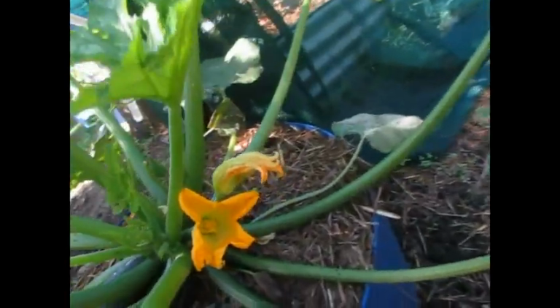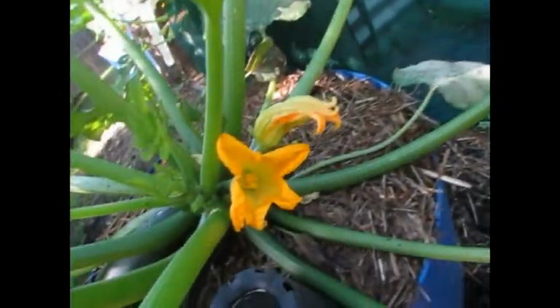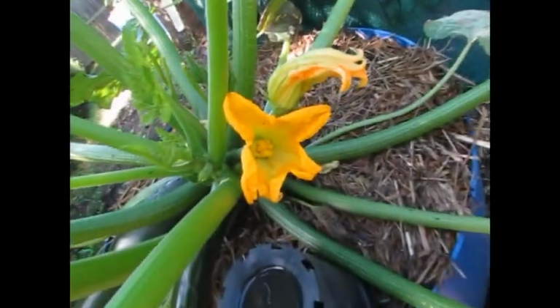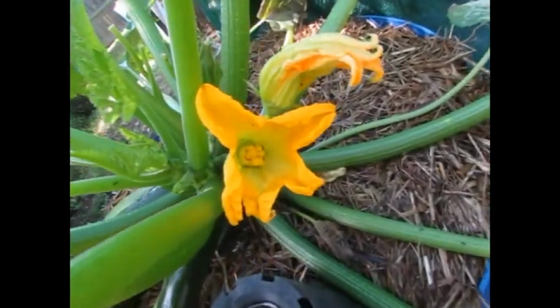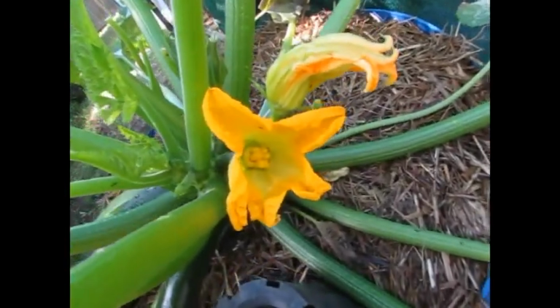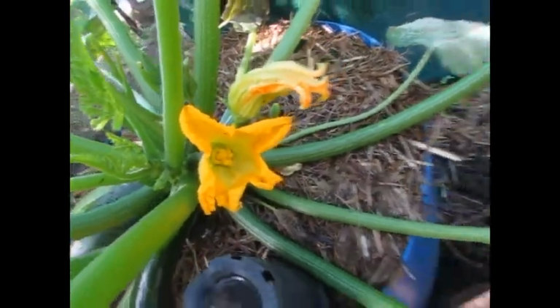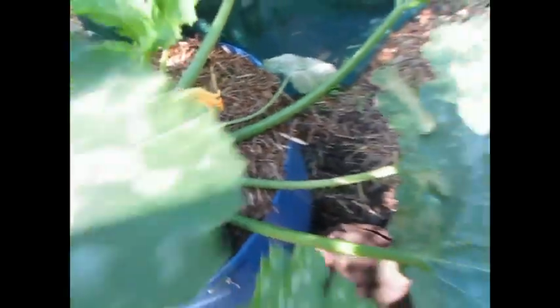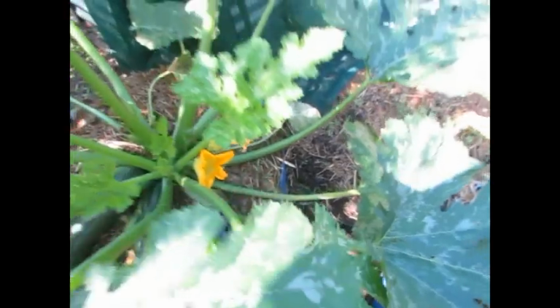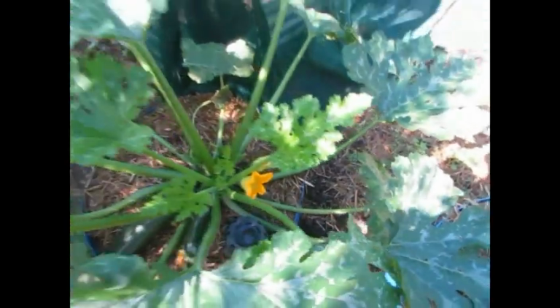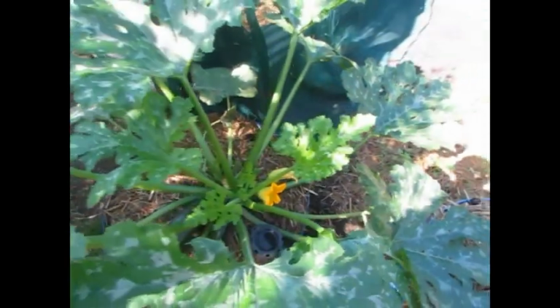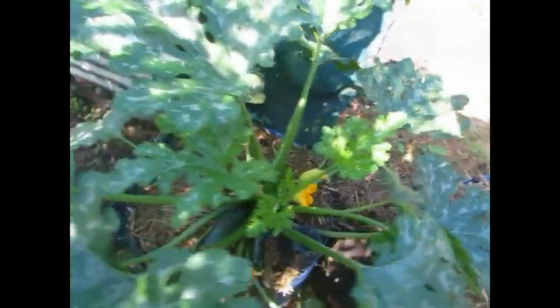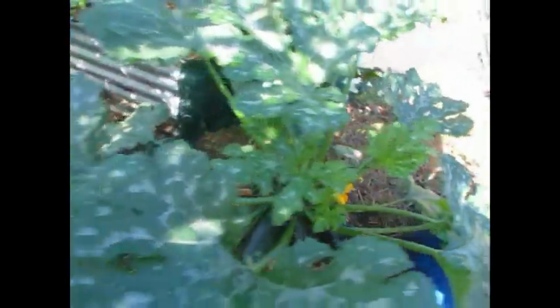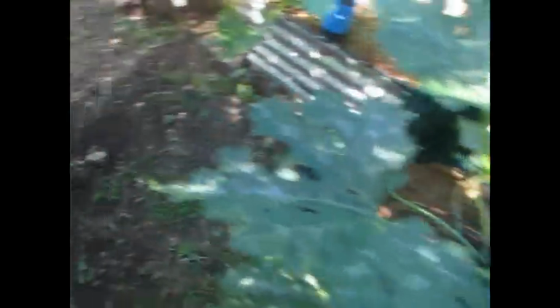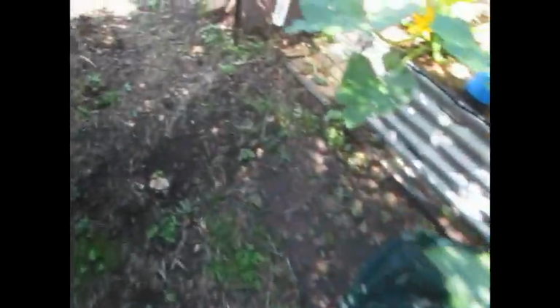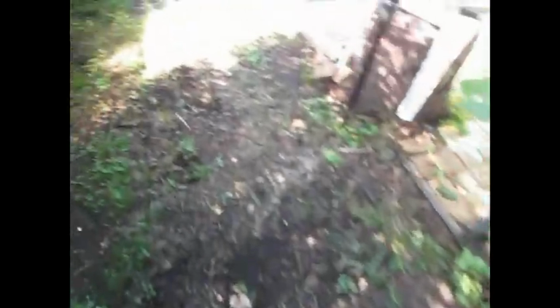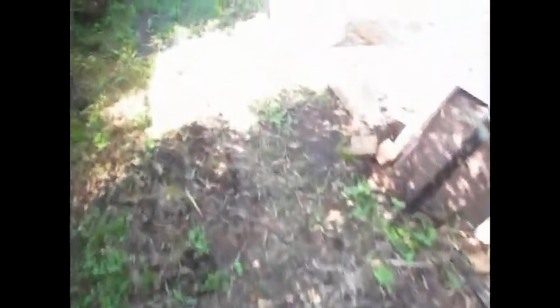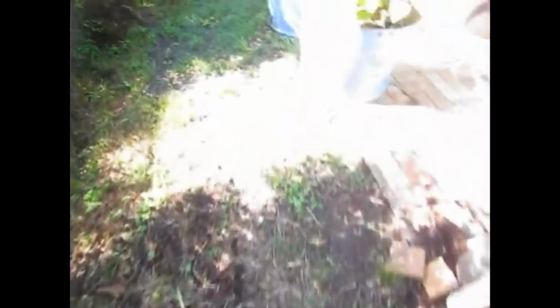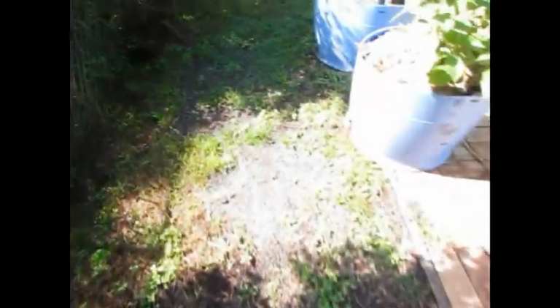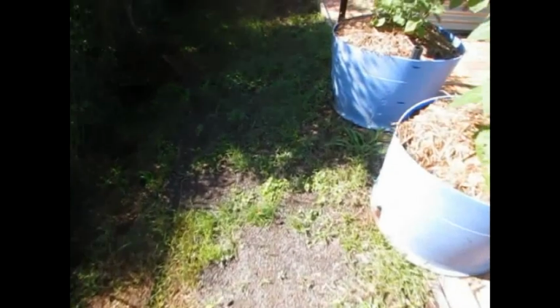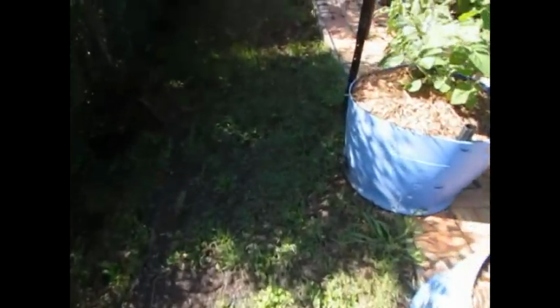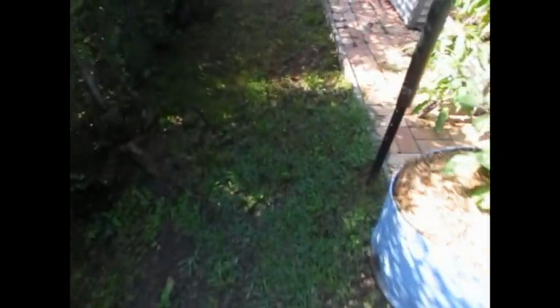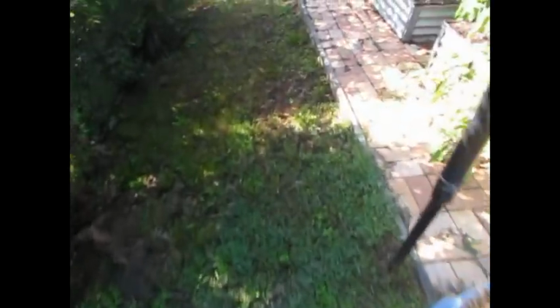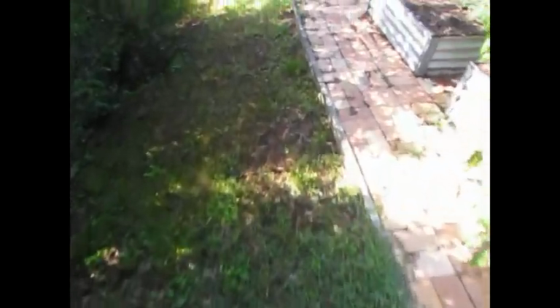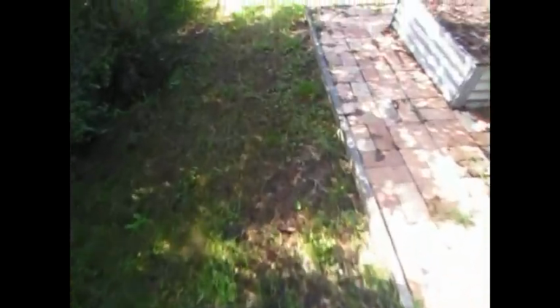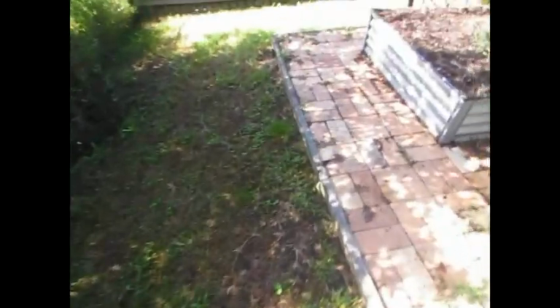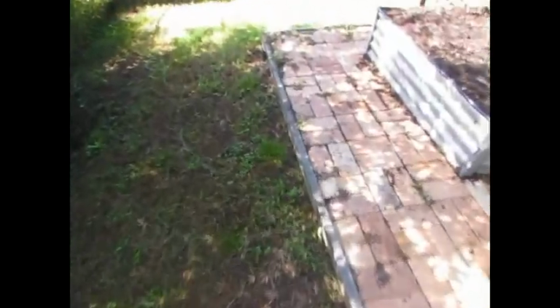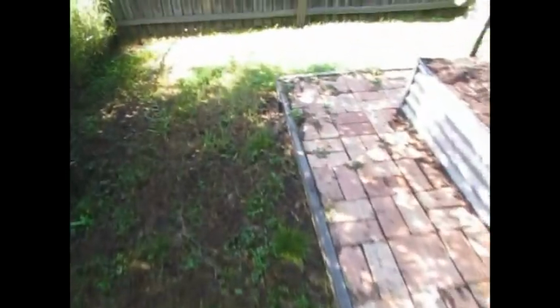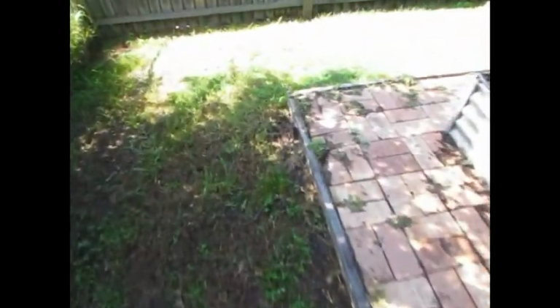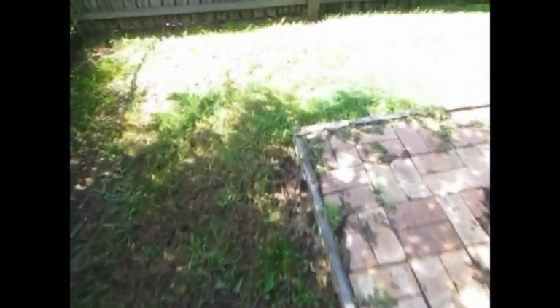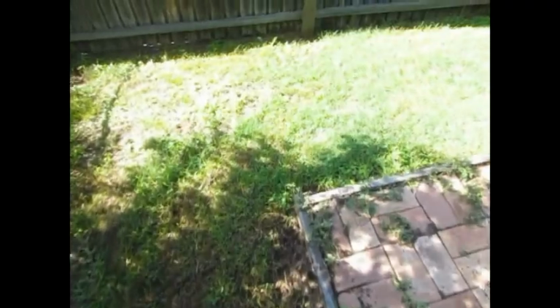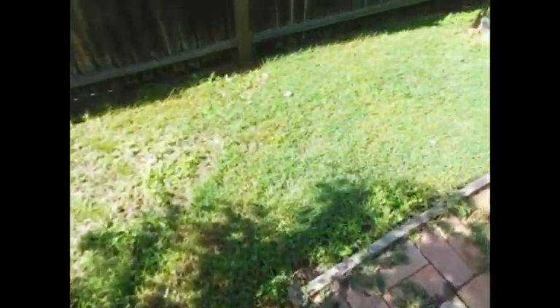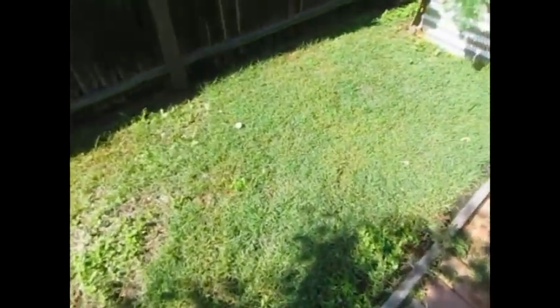We have done it previously — butternut with zucchini. We got a Zupumpkin last year. Unfortunately the fruit only grew to about four inches long, and after peeling, wasn't much left.